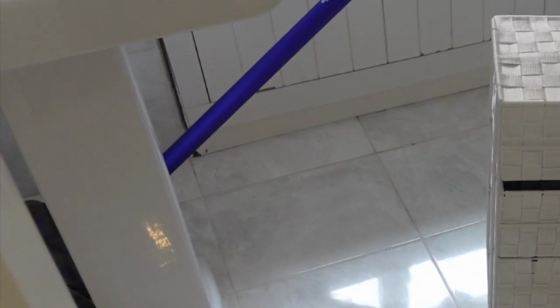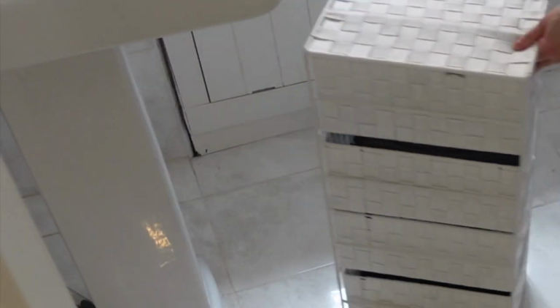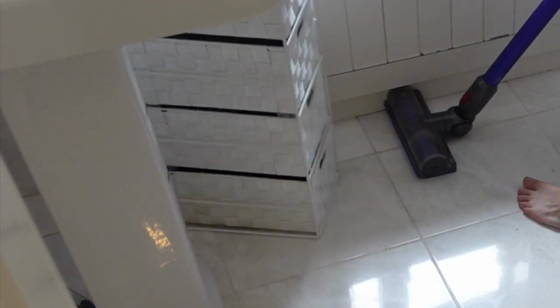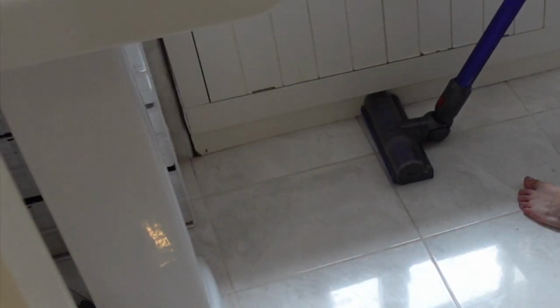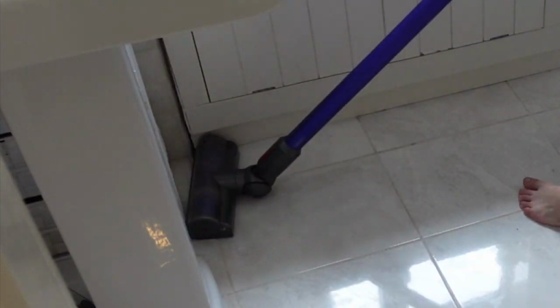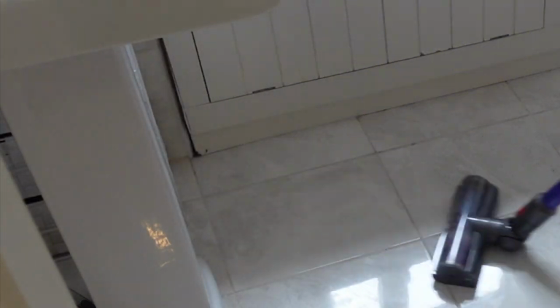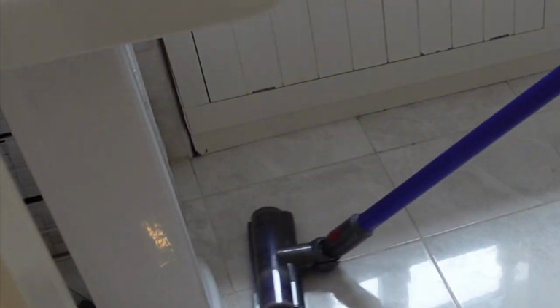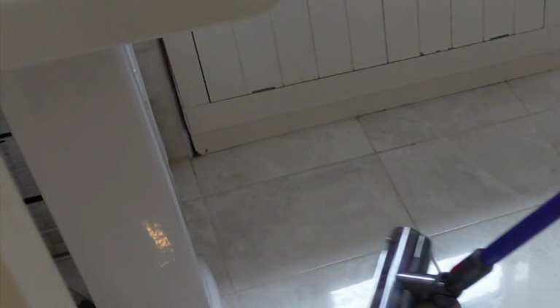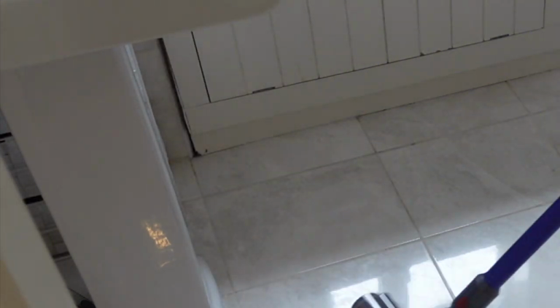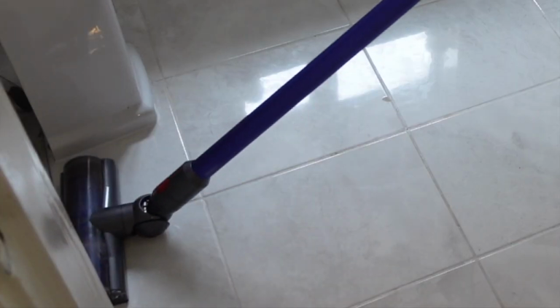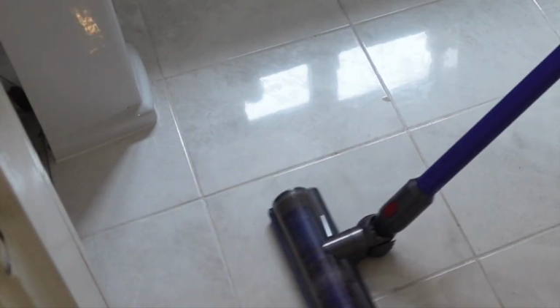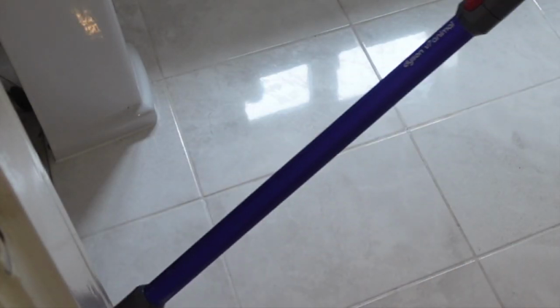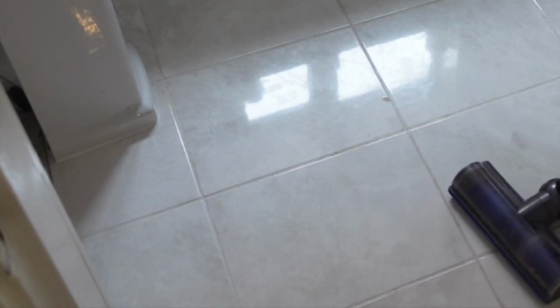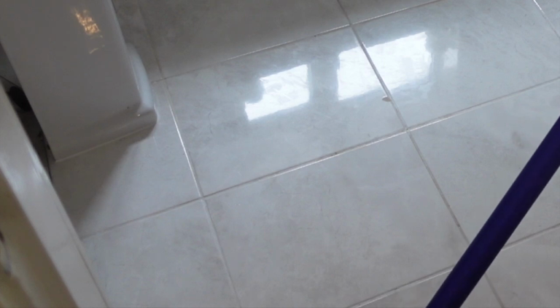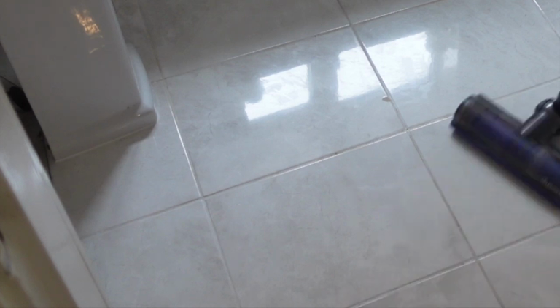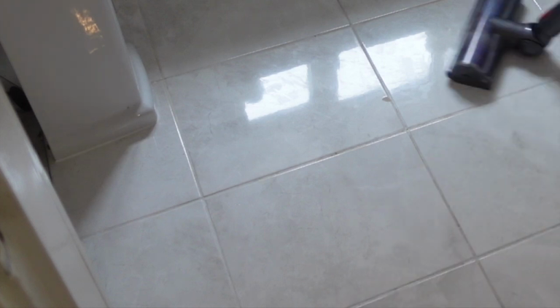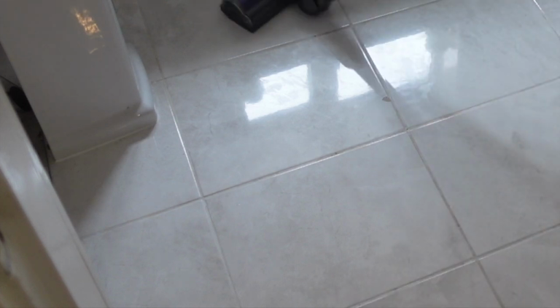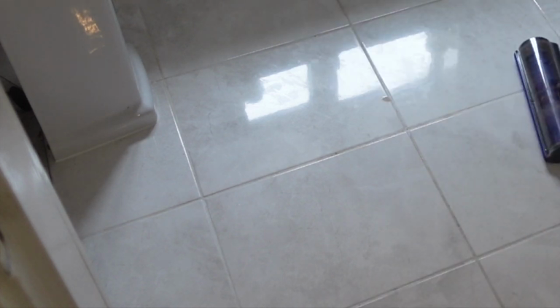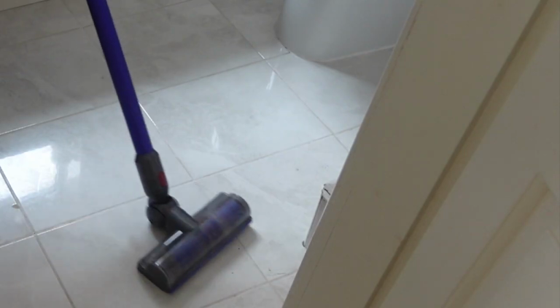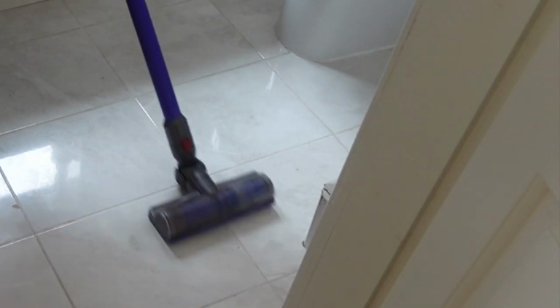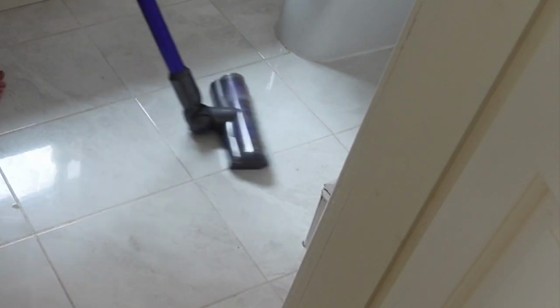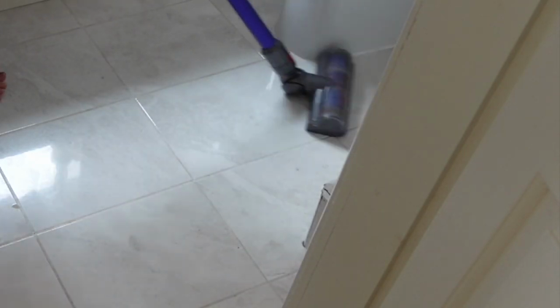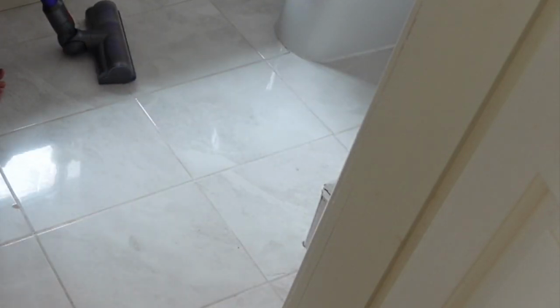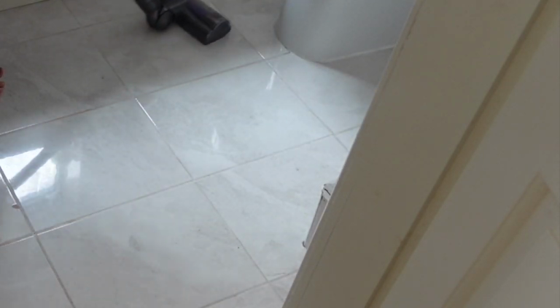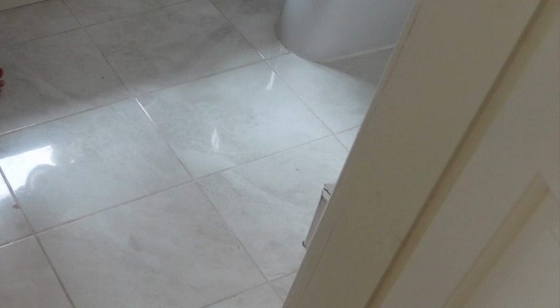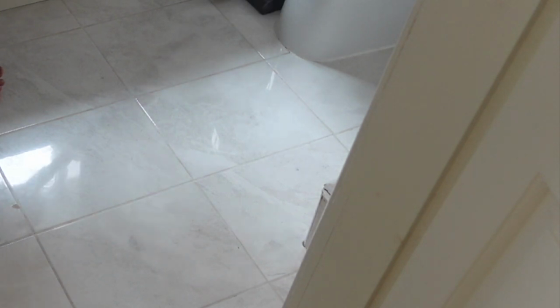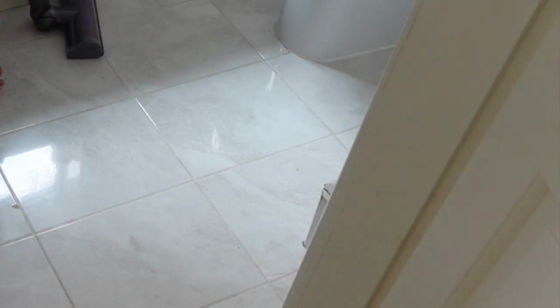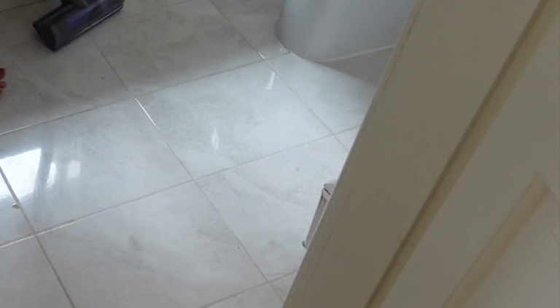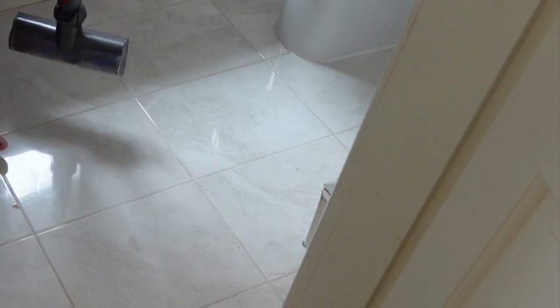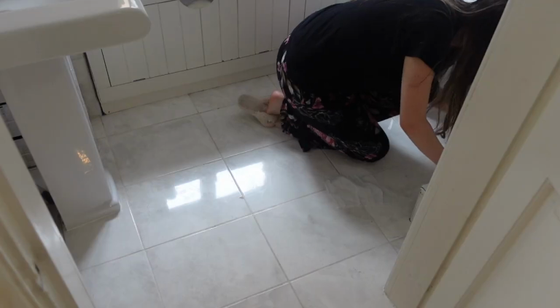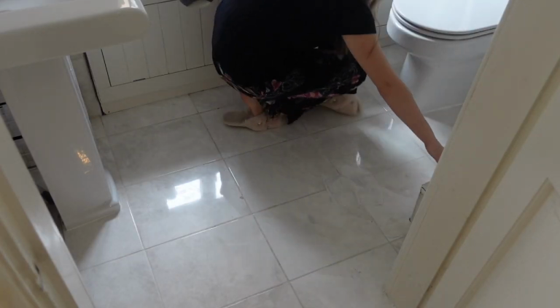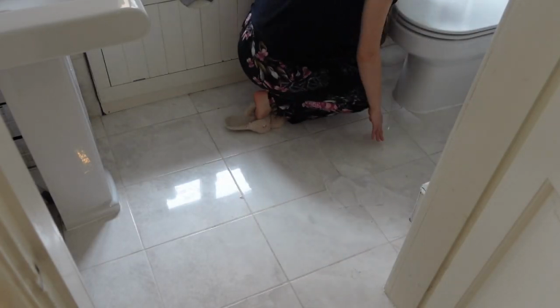Now moving on to cleaning the floor properly. I already did a little bit of a hoover when I dropped the glass, so I'm just going over everything again. Then to clean the floor I'm going to use a wipe and just get the main bits up with that.